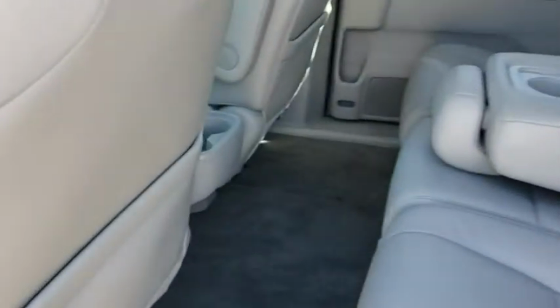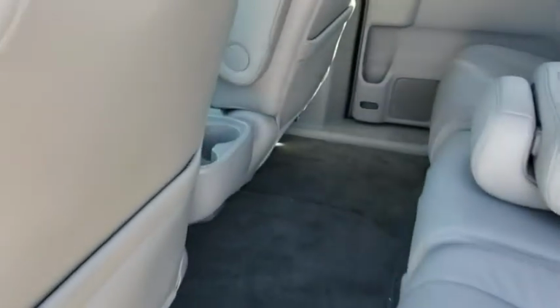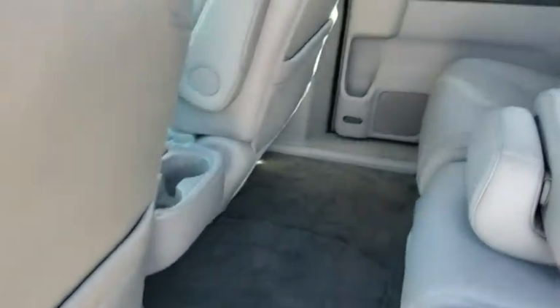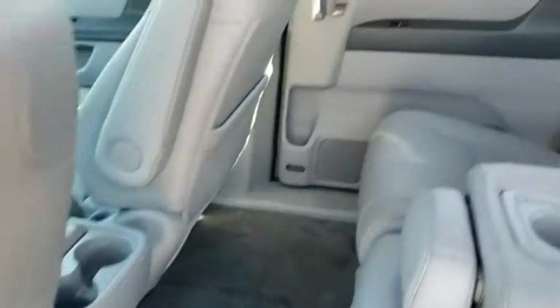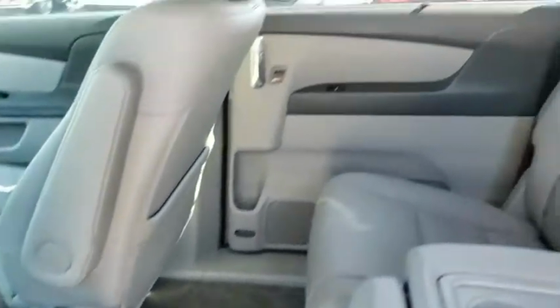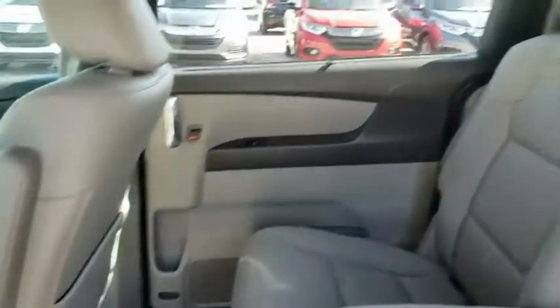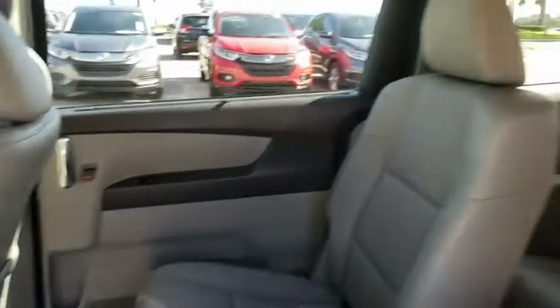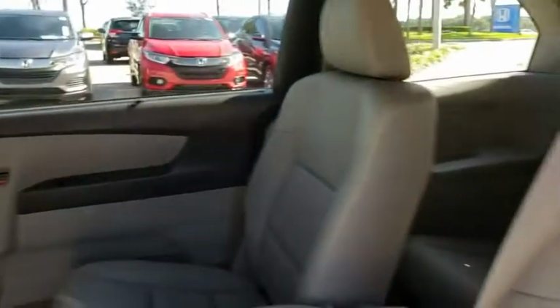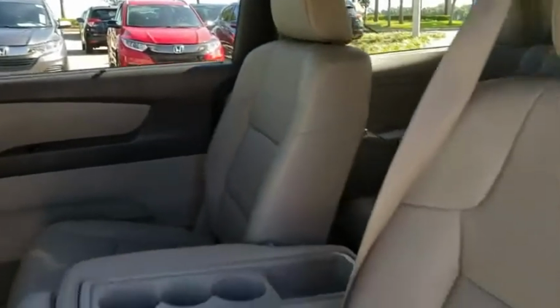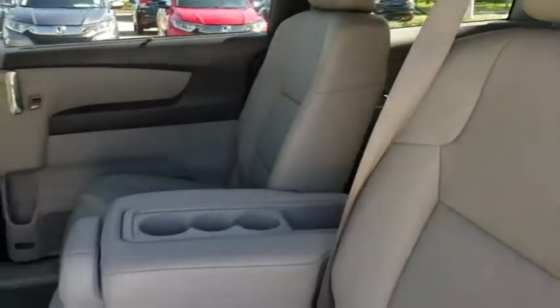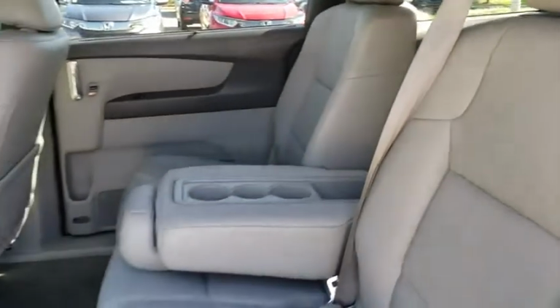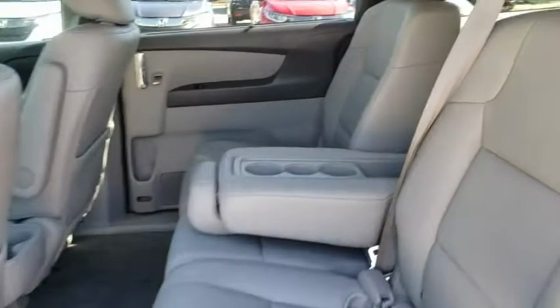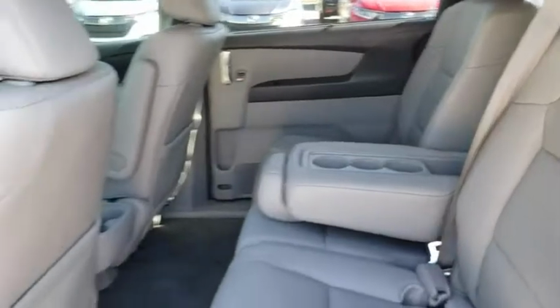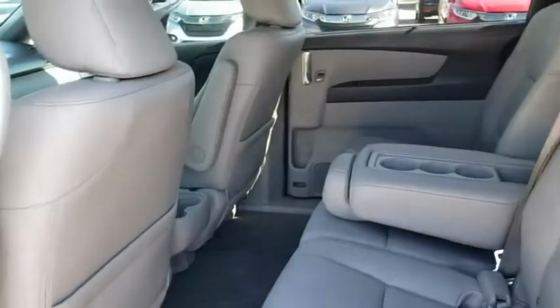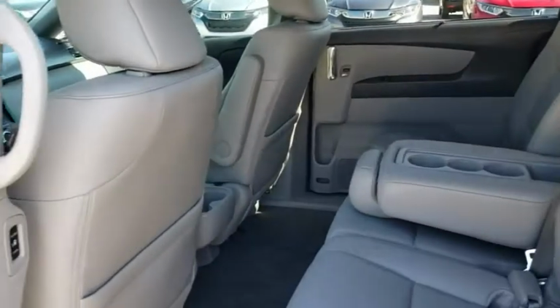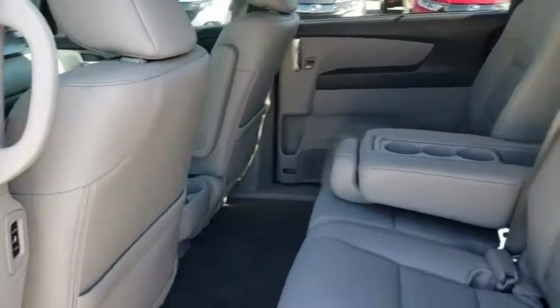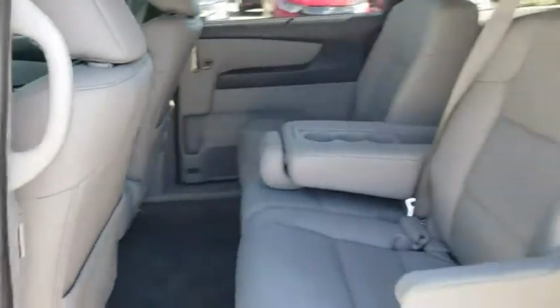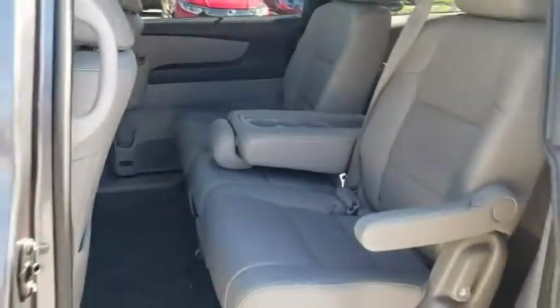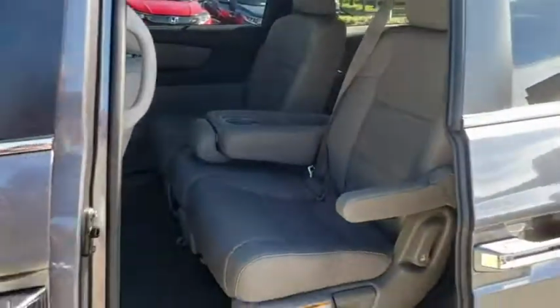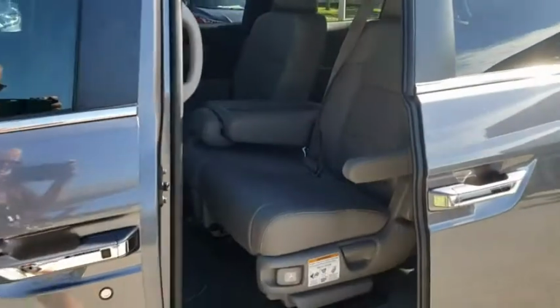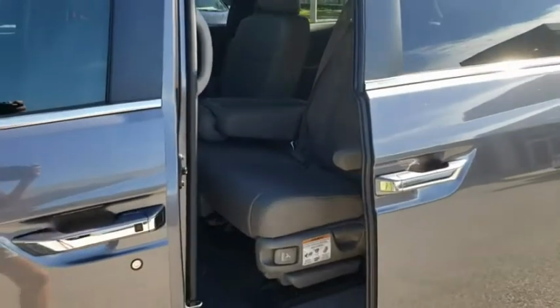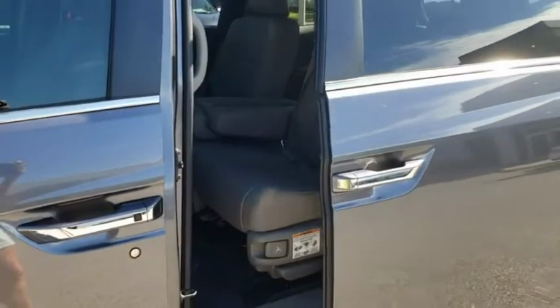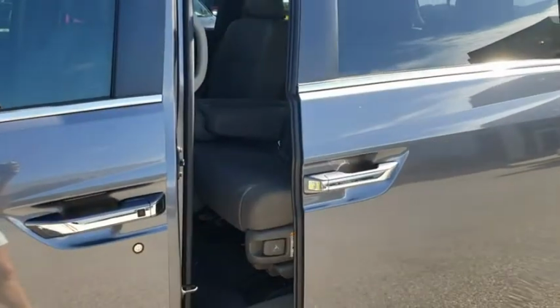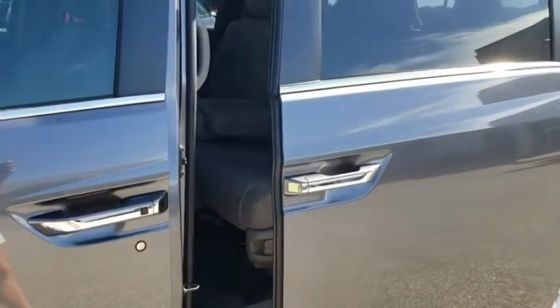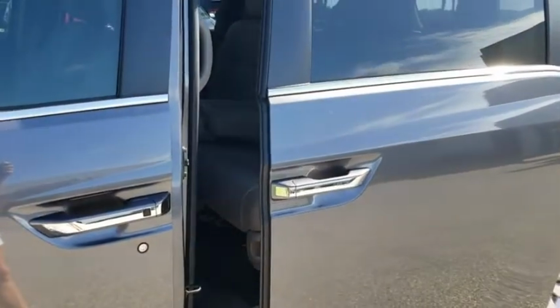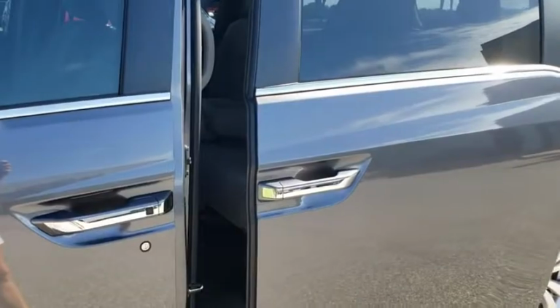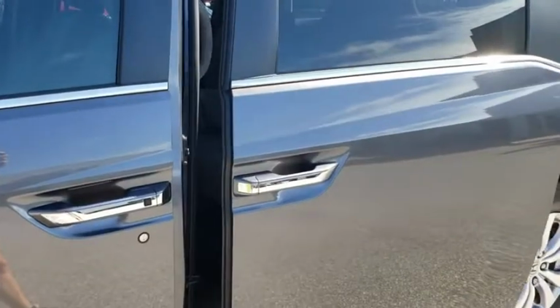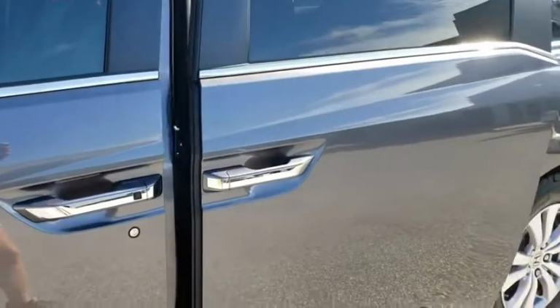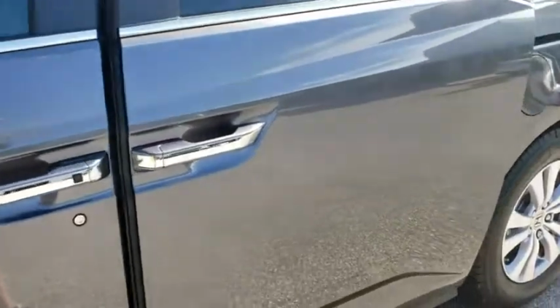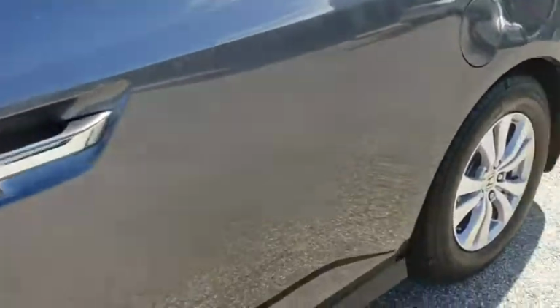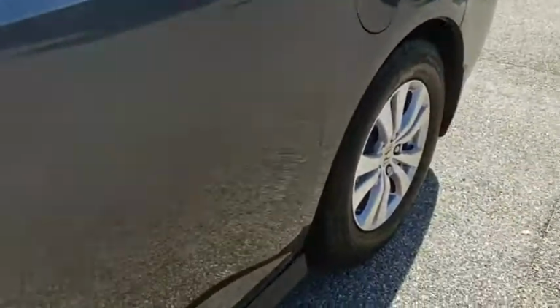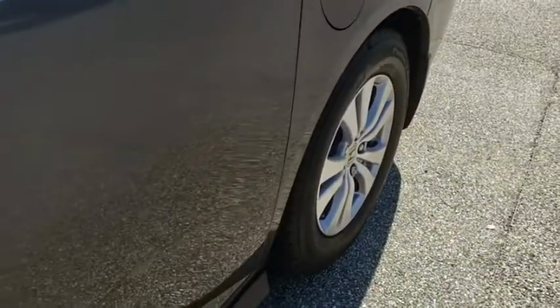This vehicle is Carfax certified one owner and qualifies for the Carfax buy-back guarantee. This beauty is sure to make you the talk of the neighborhood, so call or drop in for a test drive today.